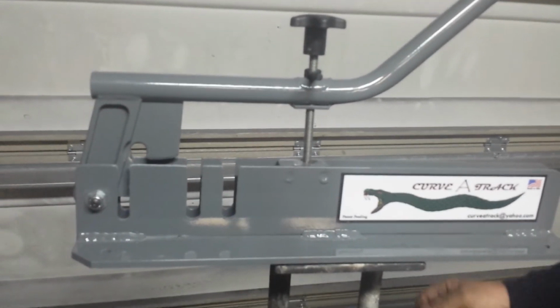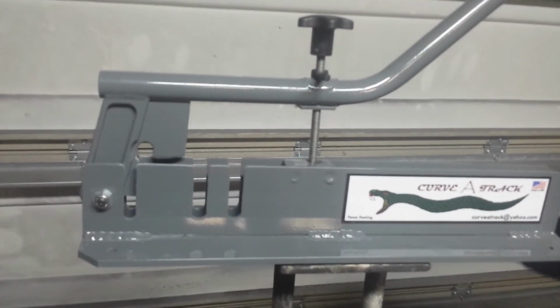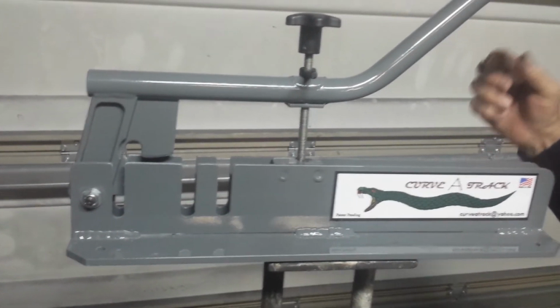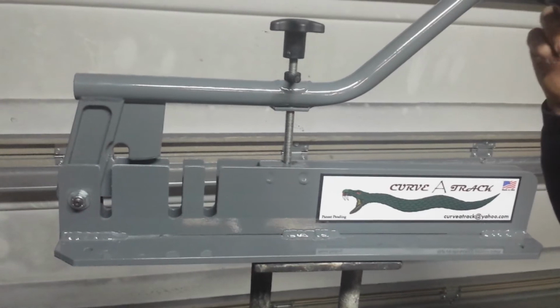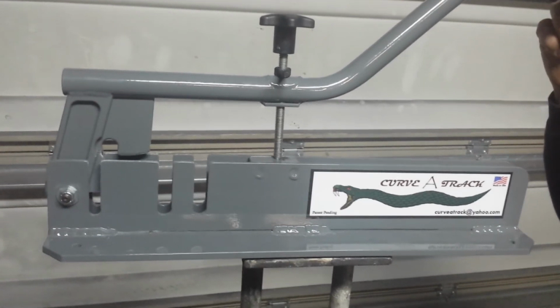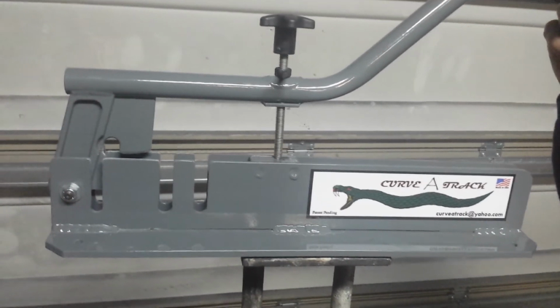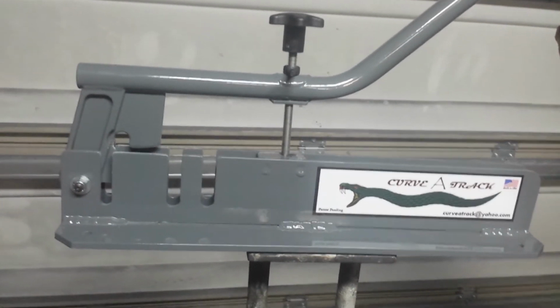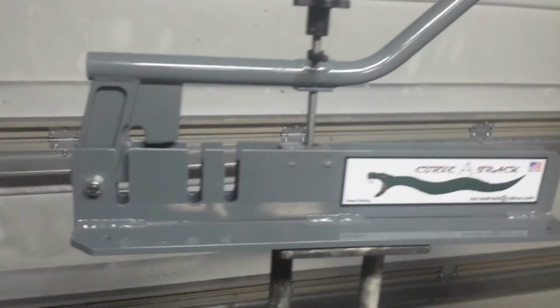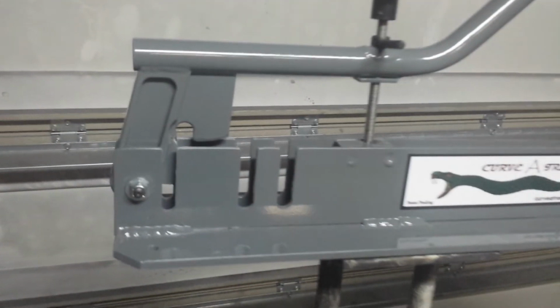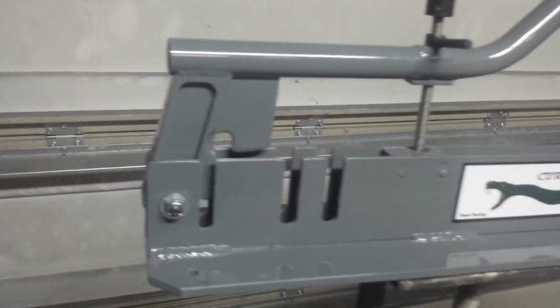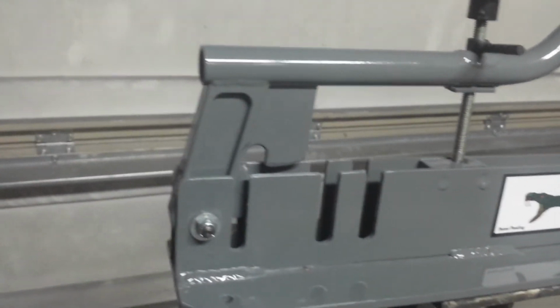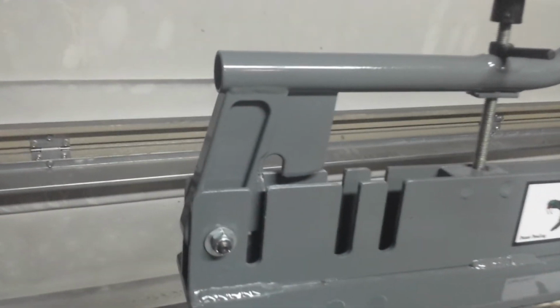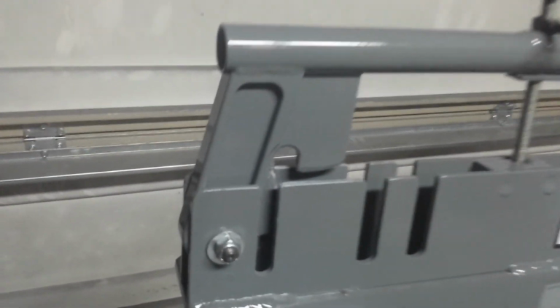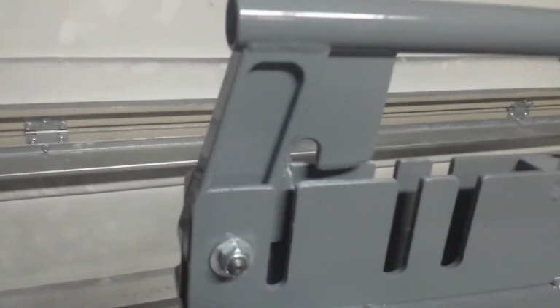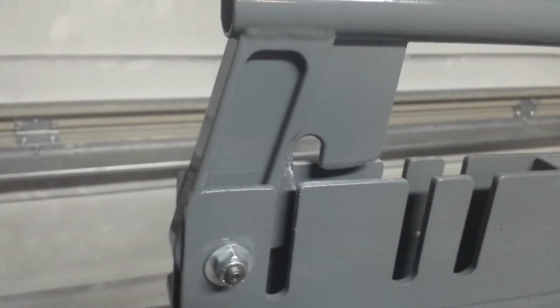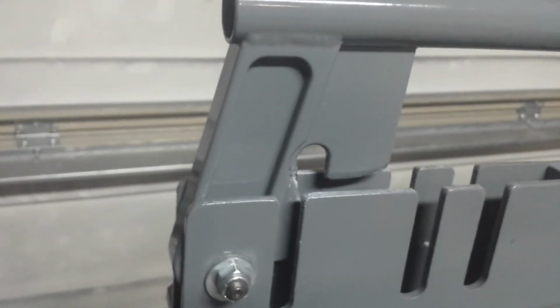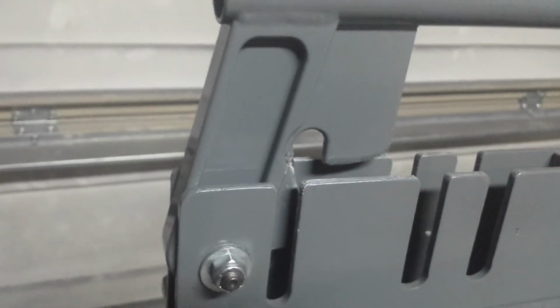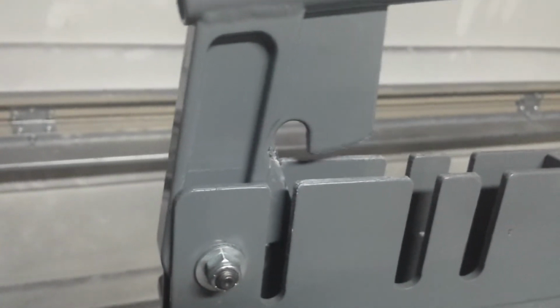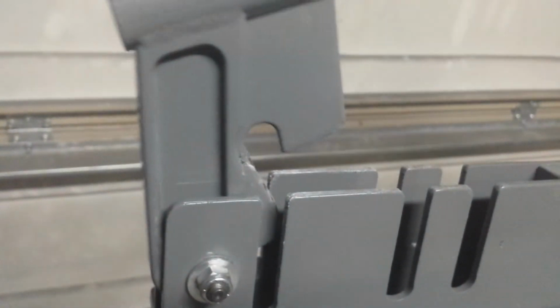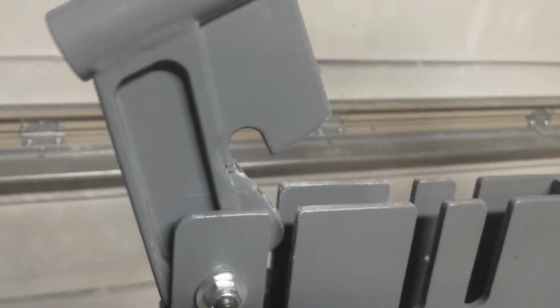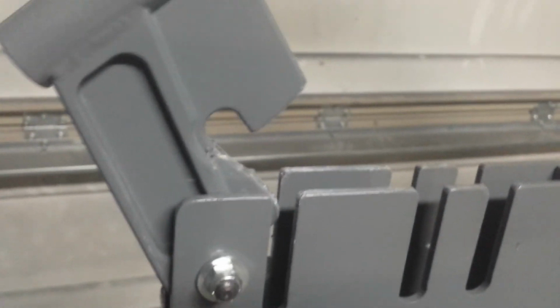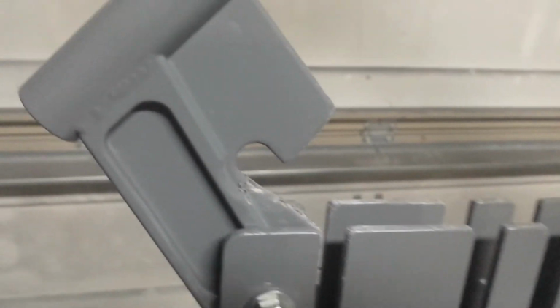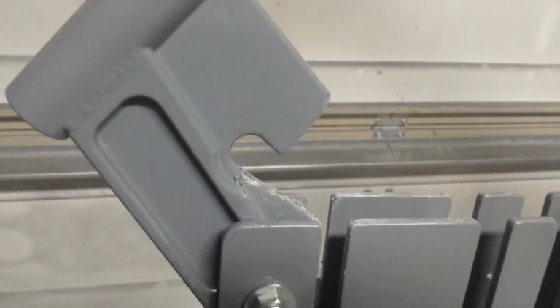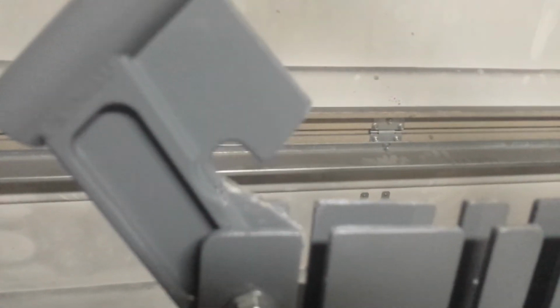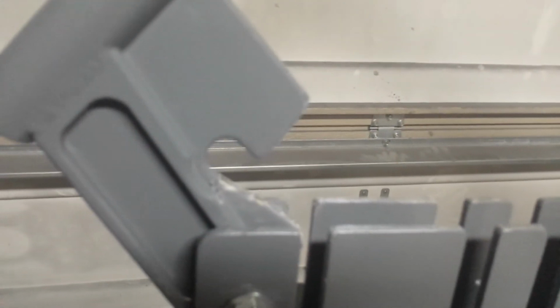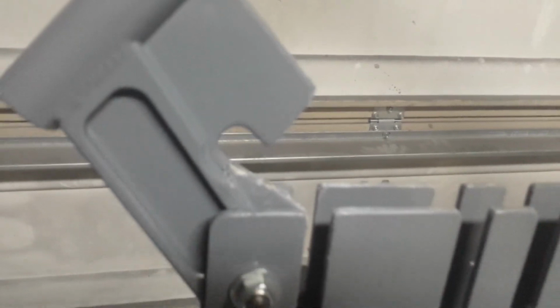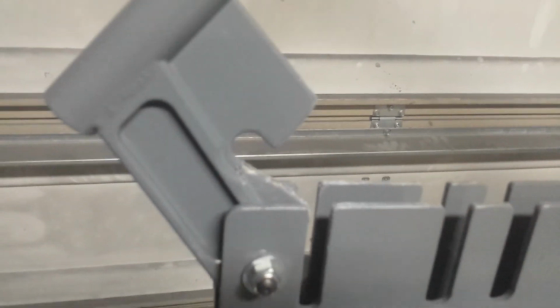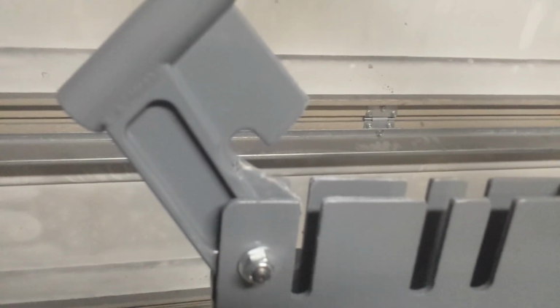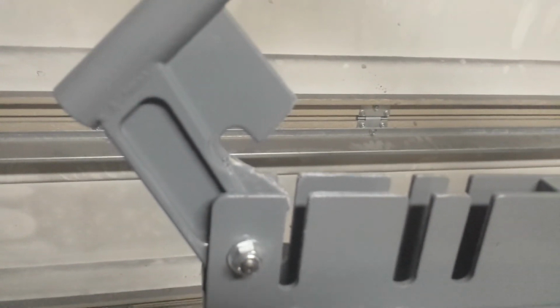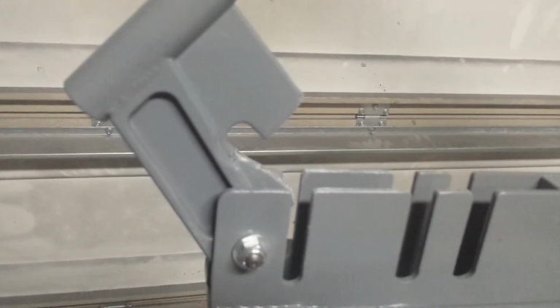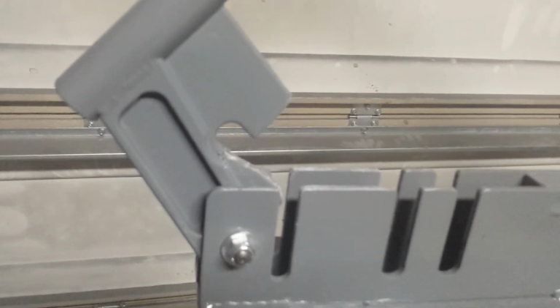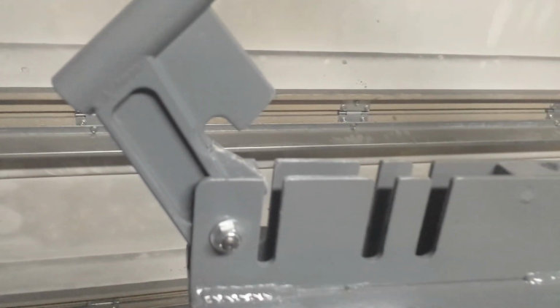It's completely powder coated. The knife itself is CNC machined, so it allows you to have precision bends all the time.